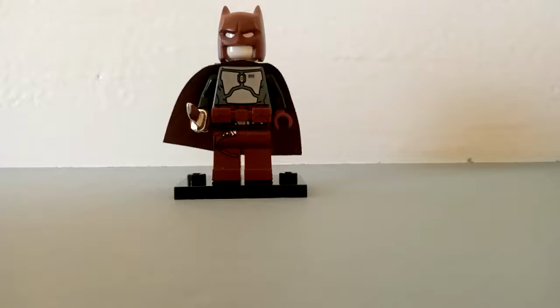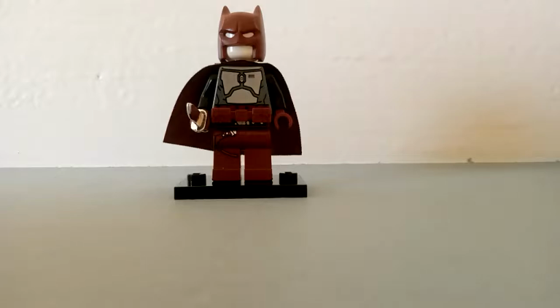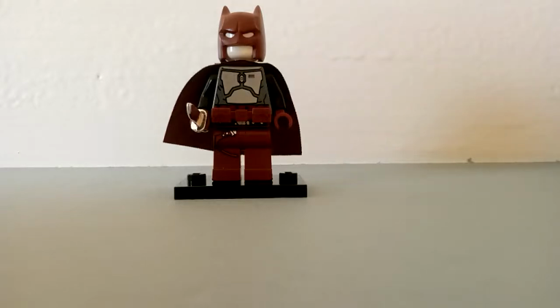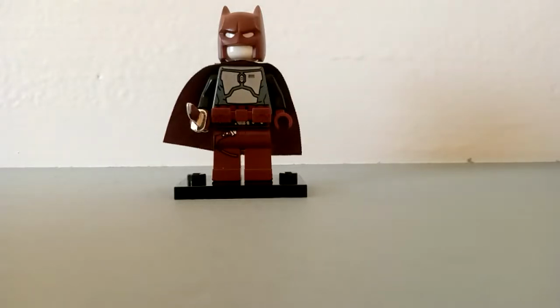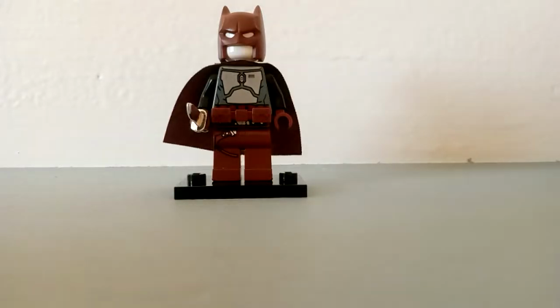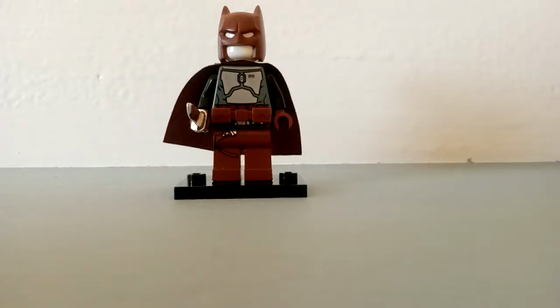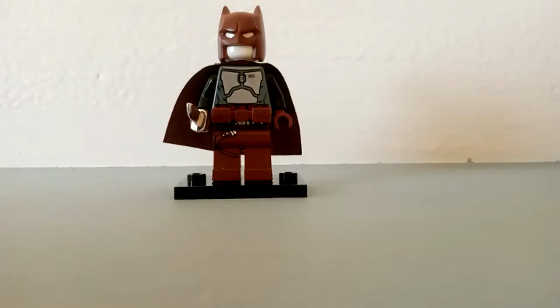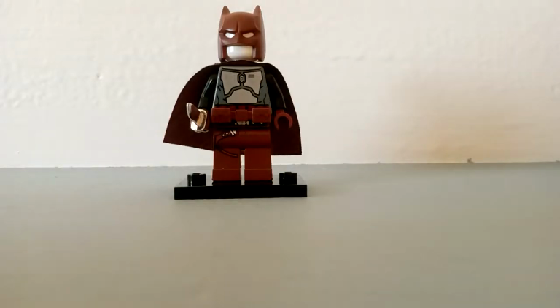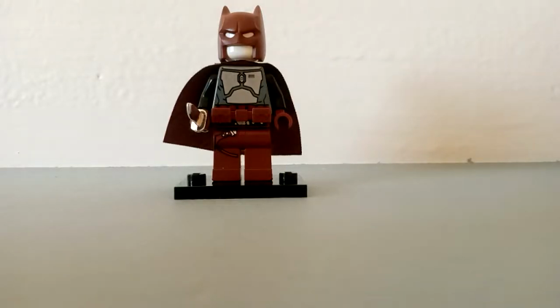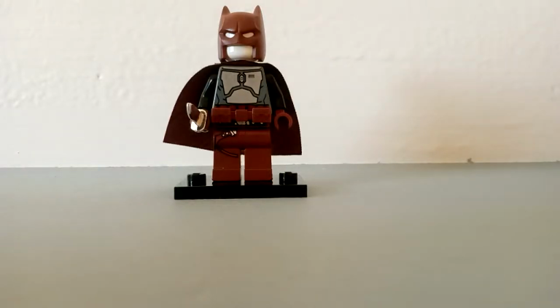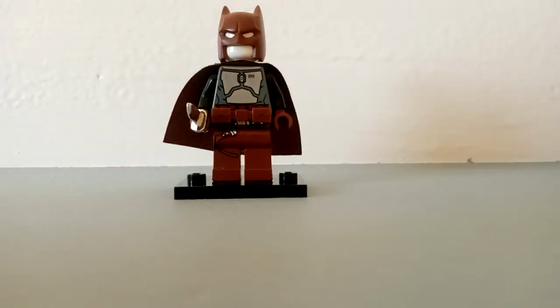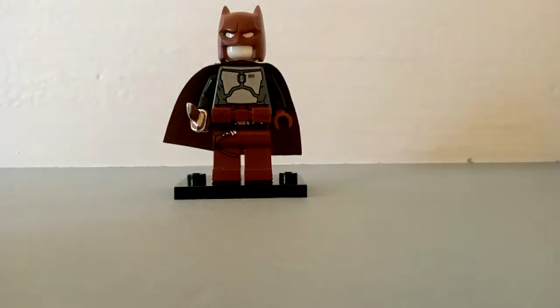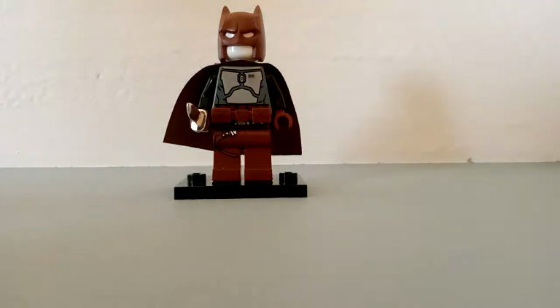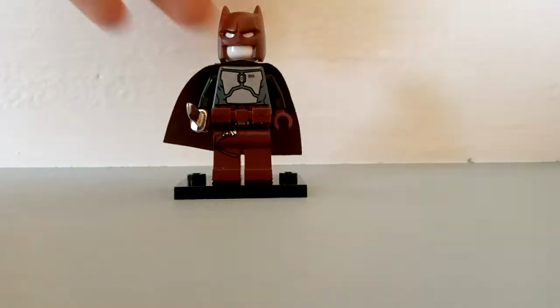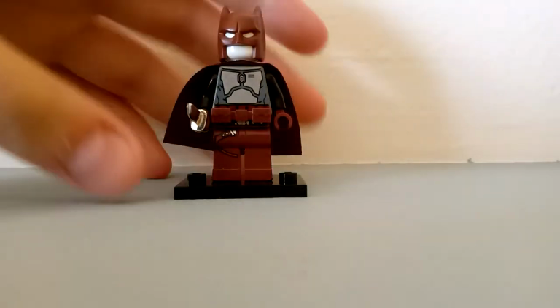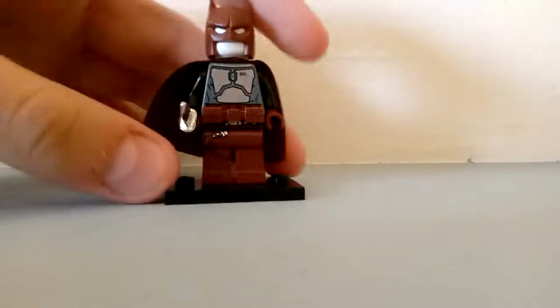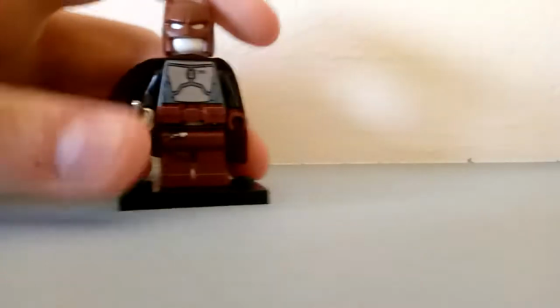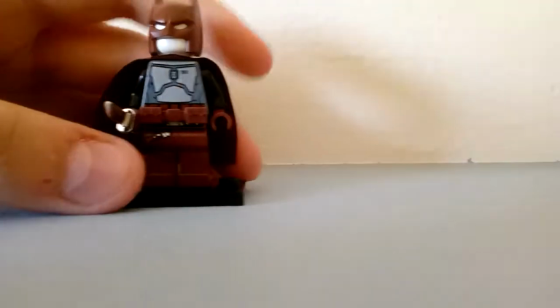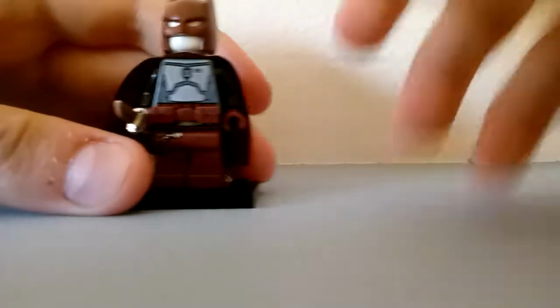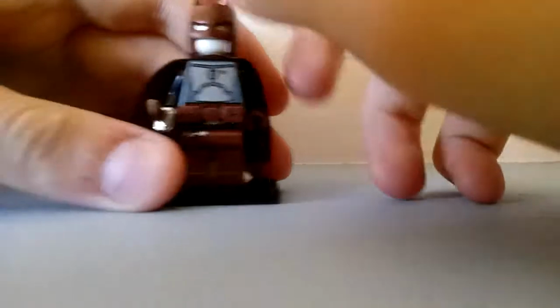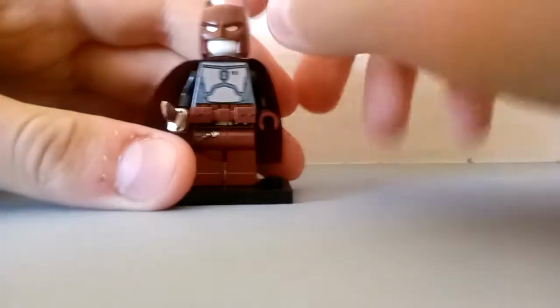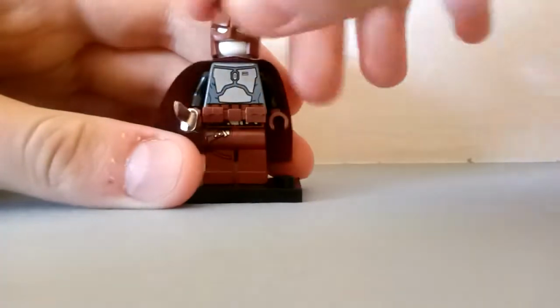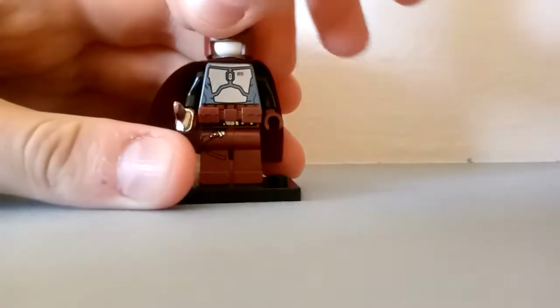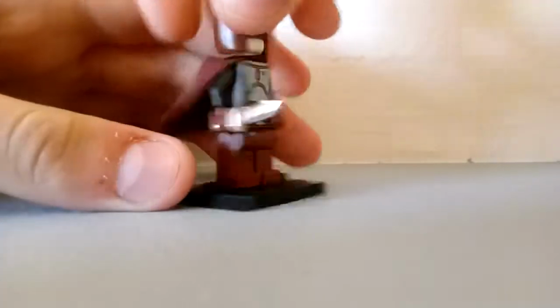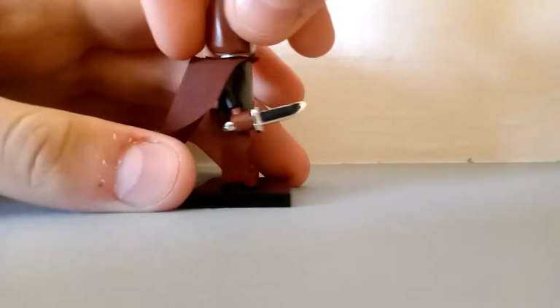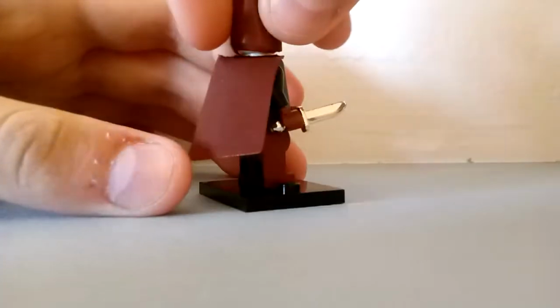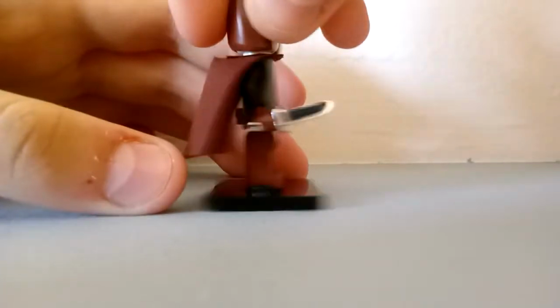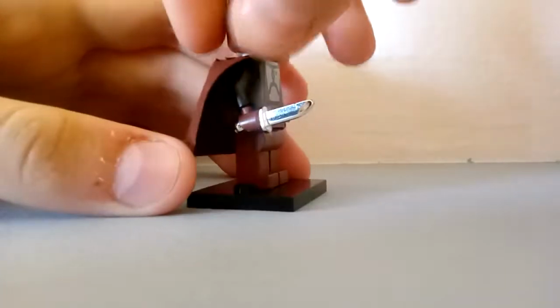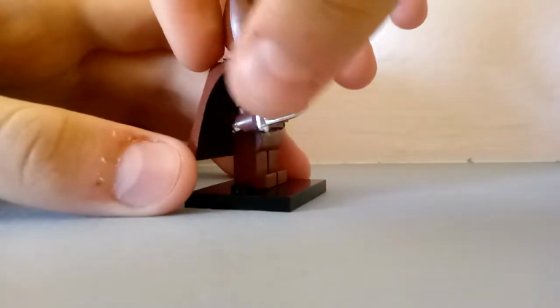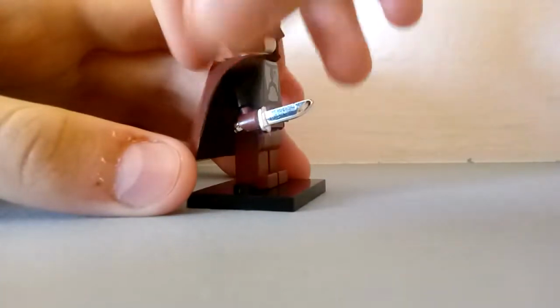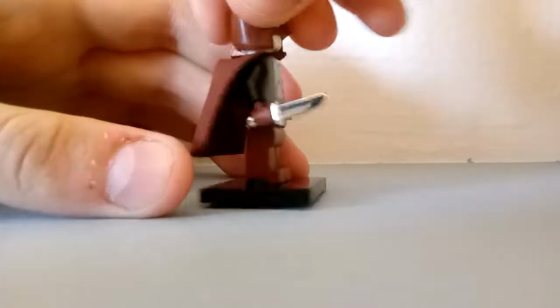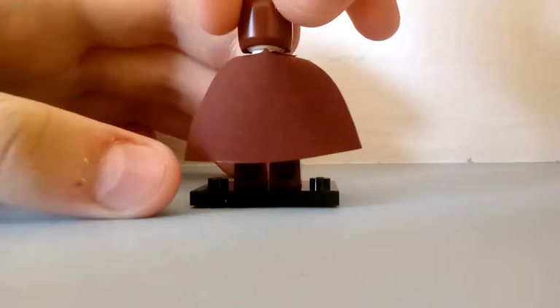My Lego Bat Movie custom figure costume — here it is. He has a silver knife.